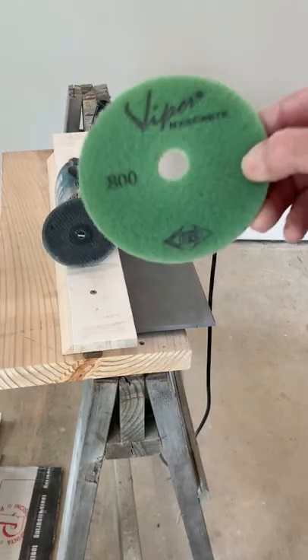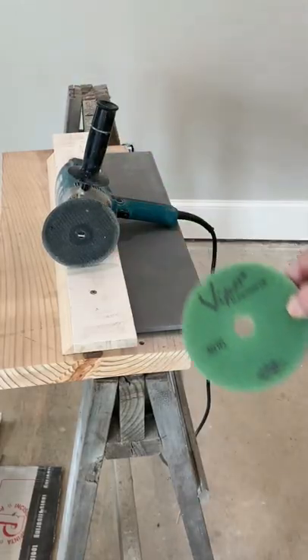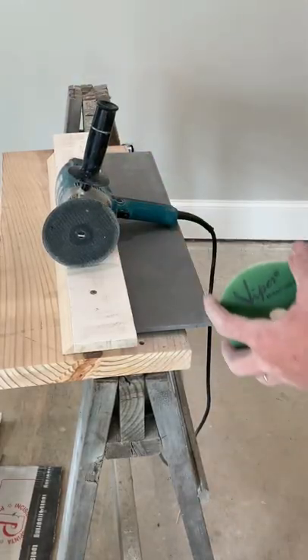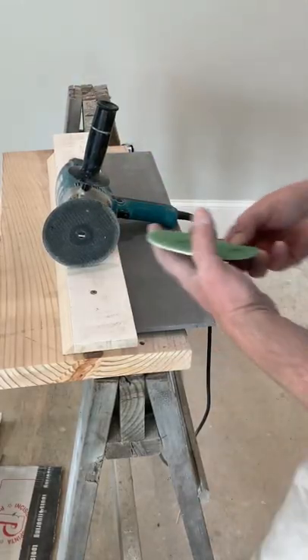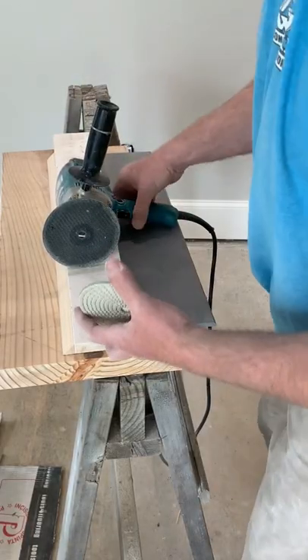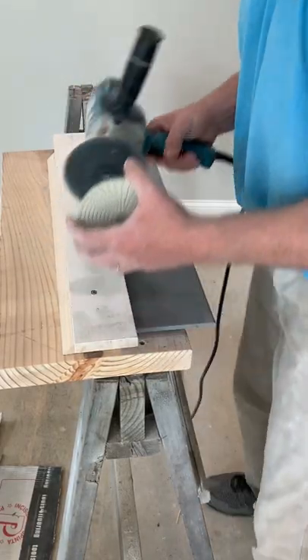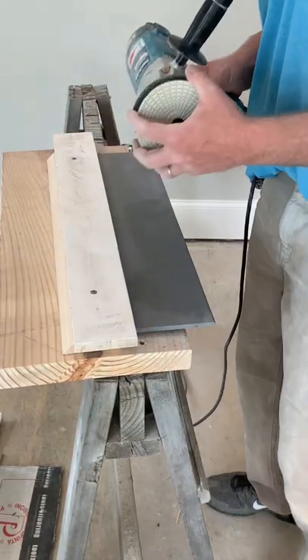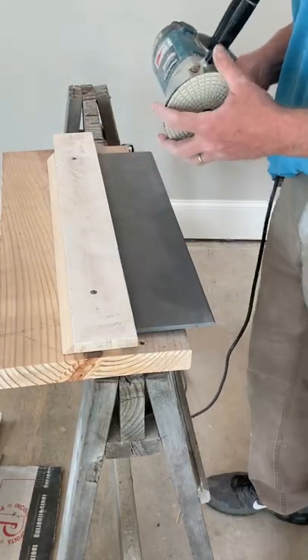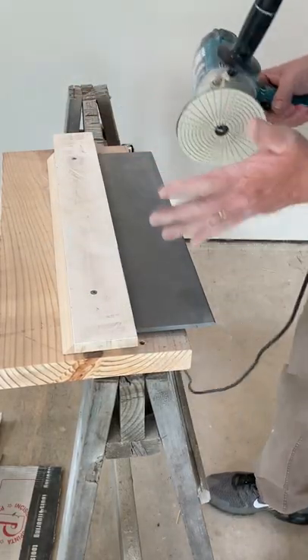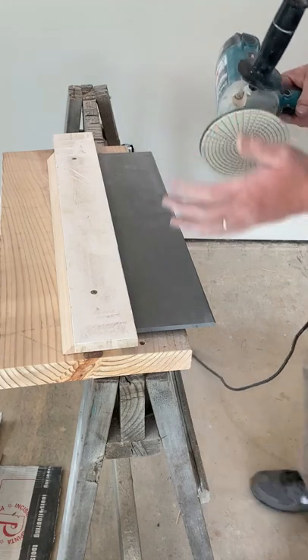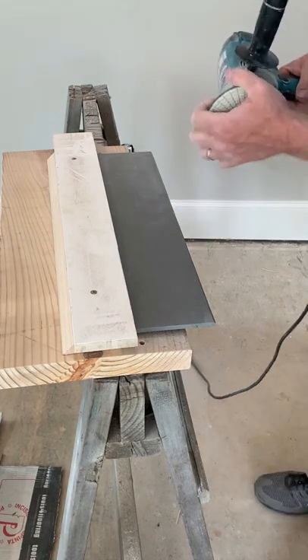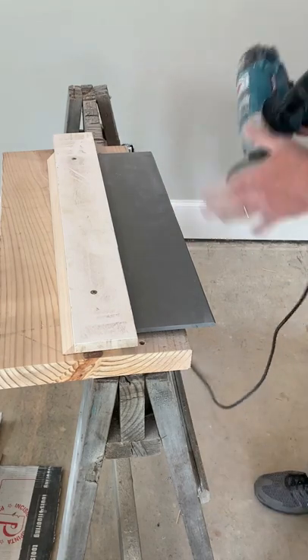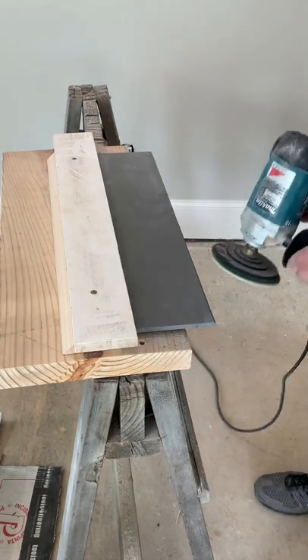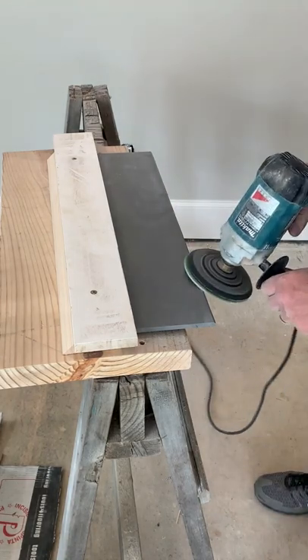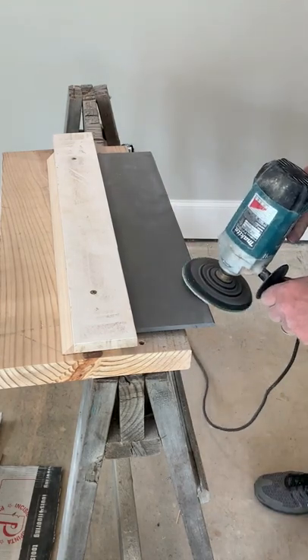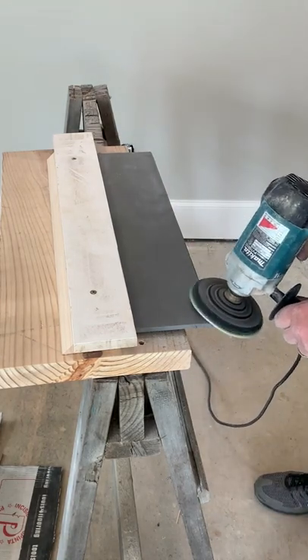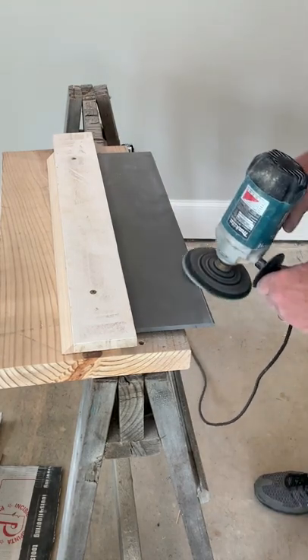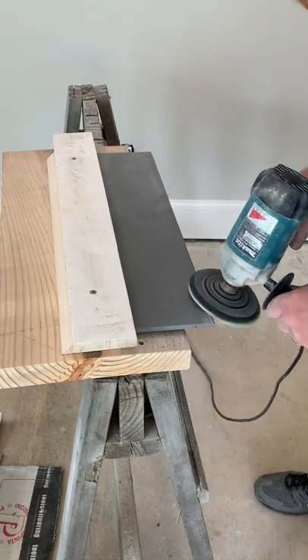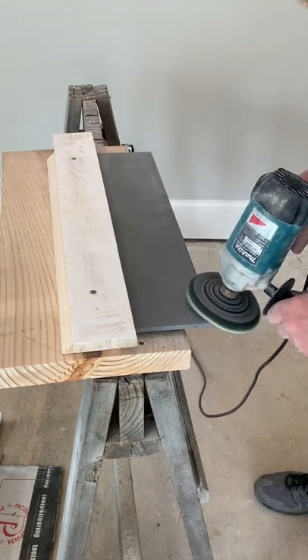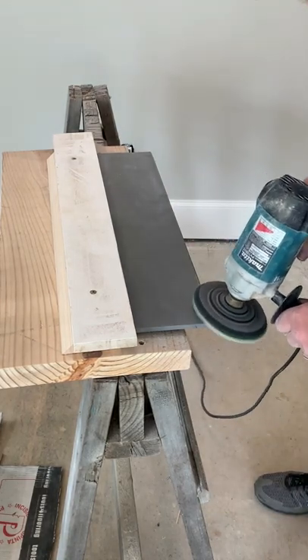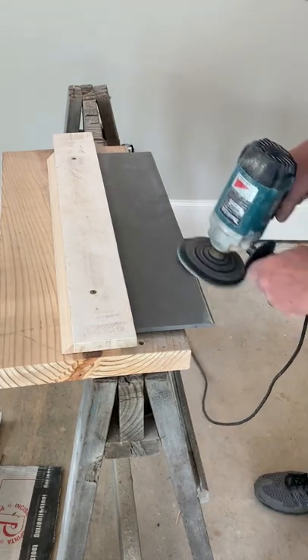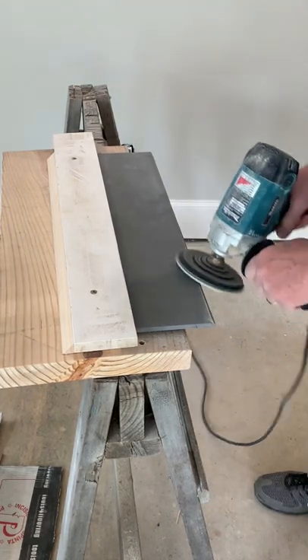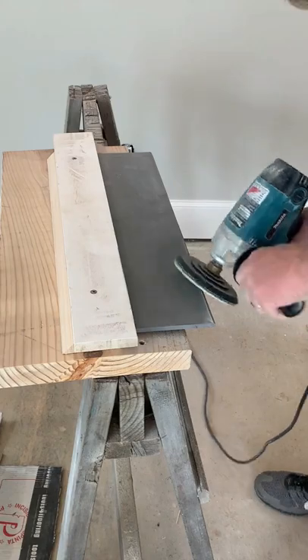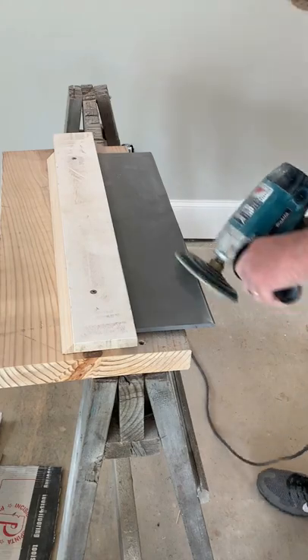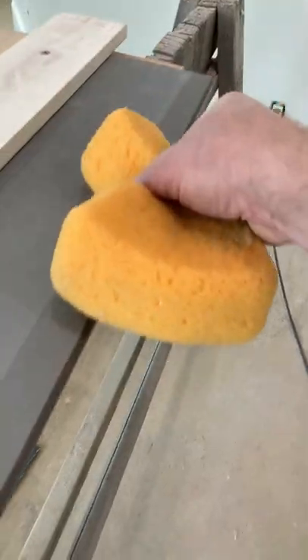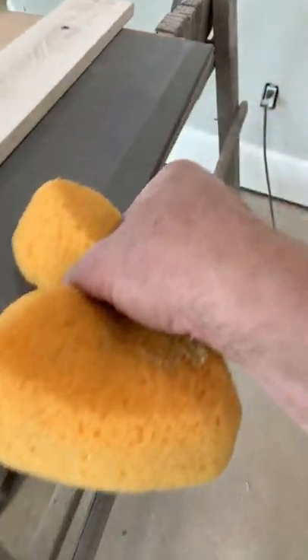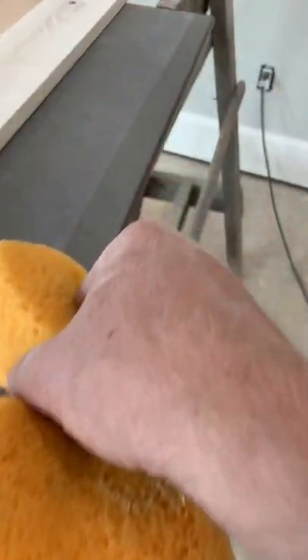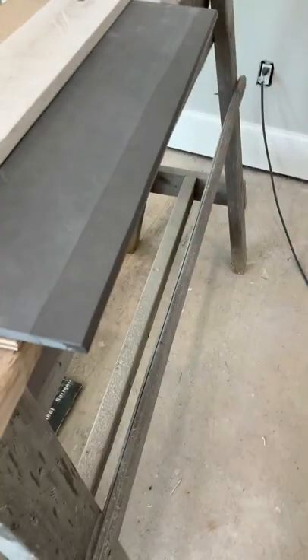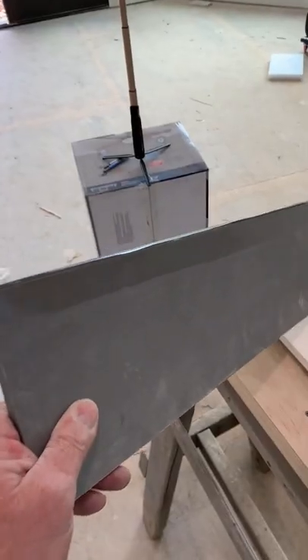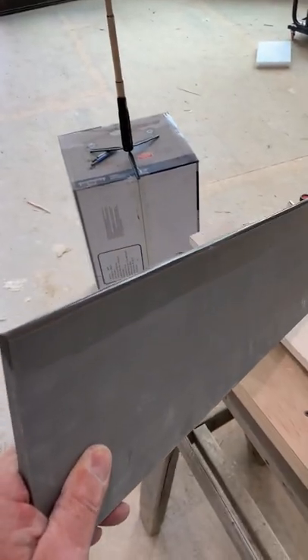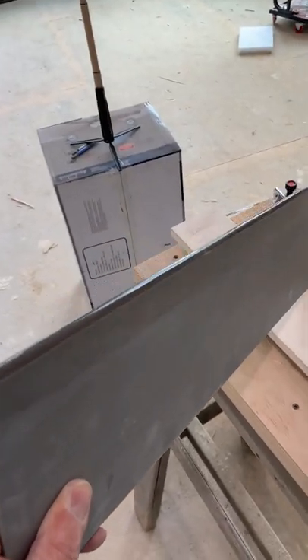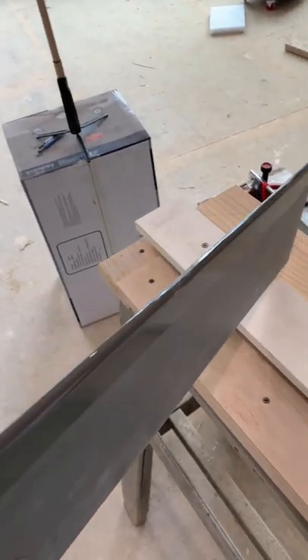And for the final pass, we're going to grab the 800 and polish the sand marks right out of it. Make sure it is porcelain tile — quarry tile or ceramic tile will not polish. It has to be porcelain.